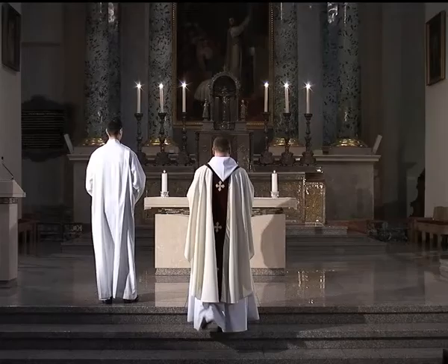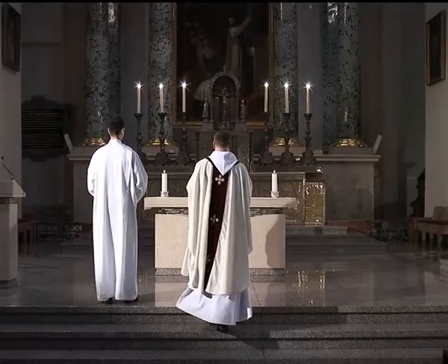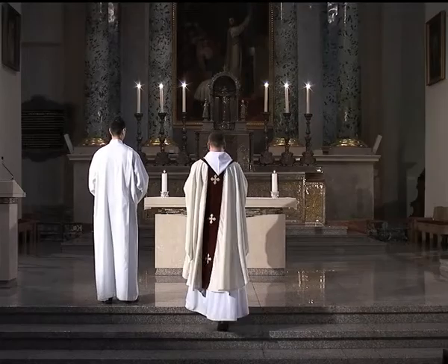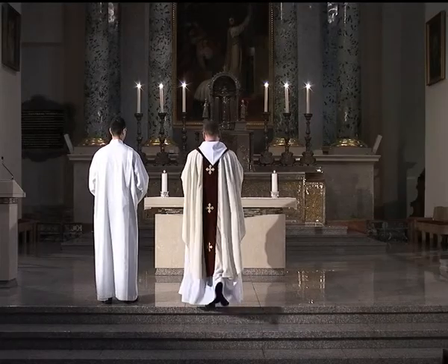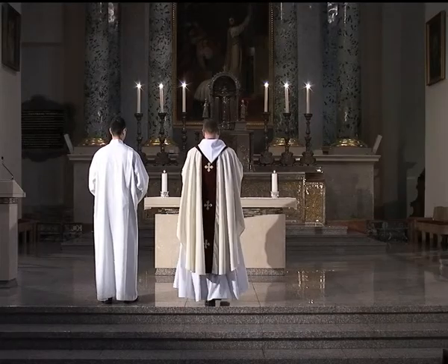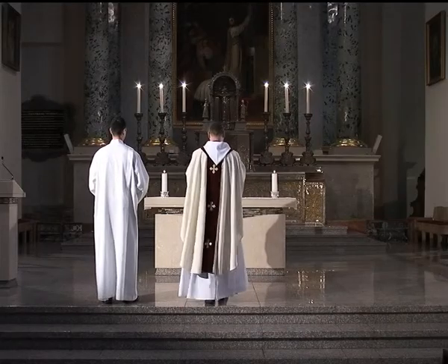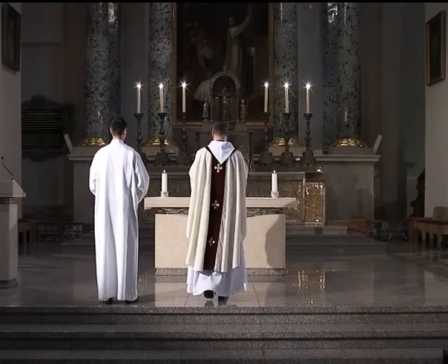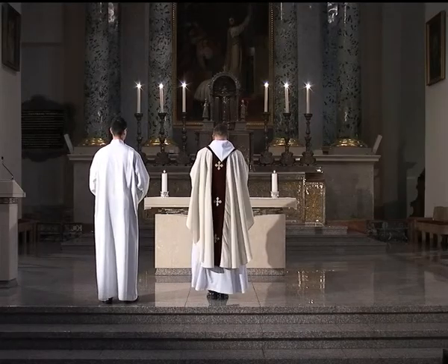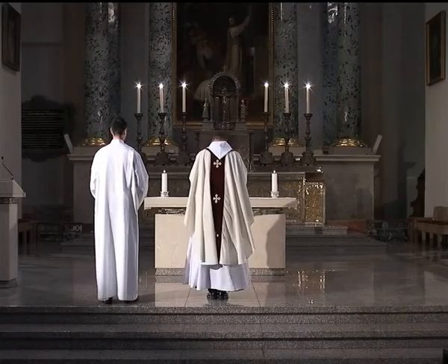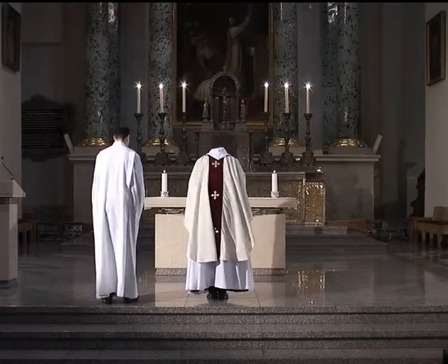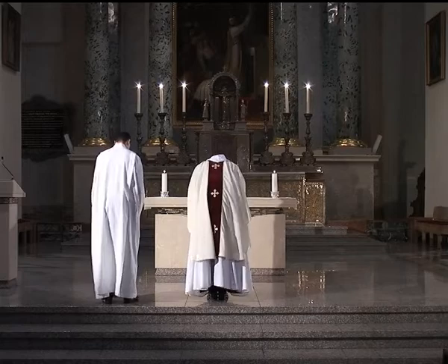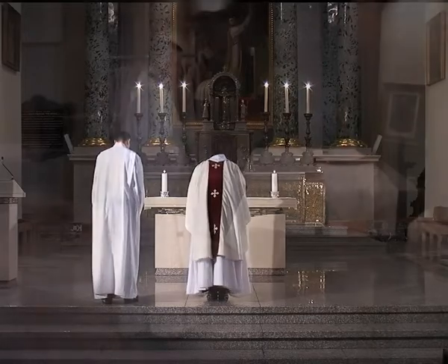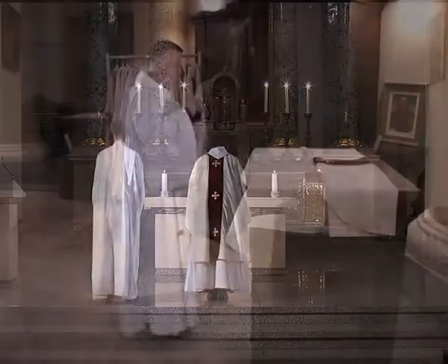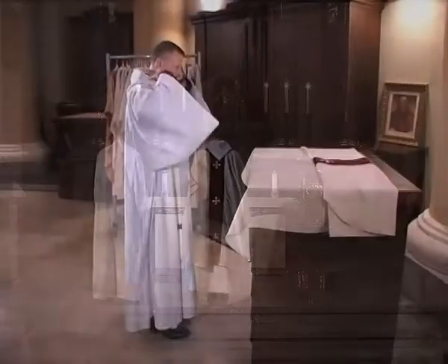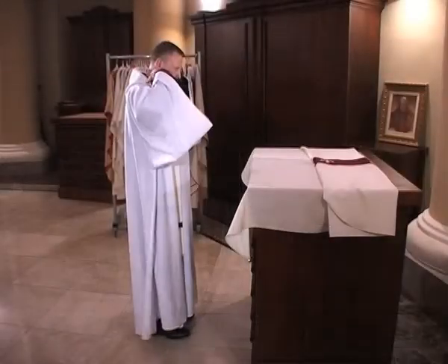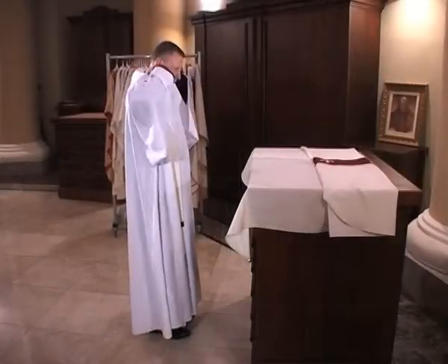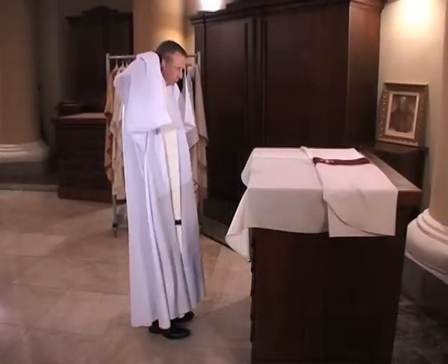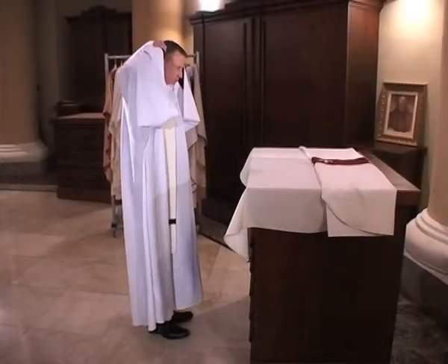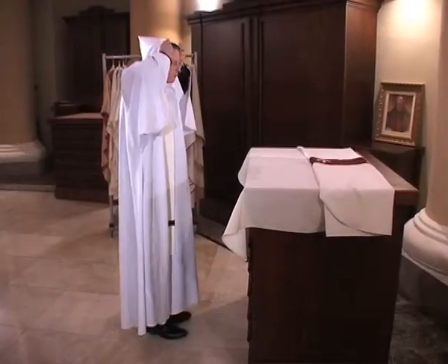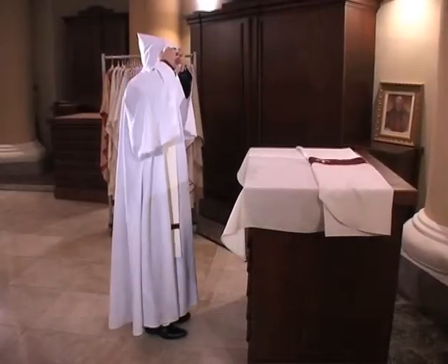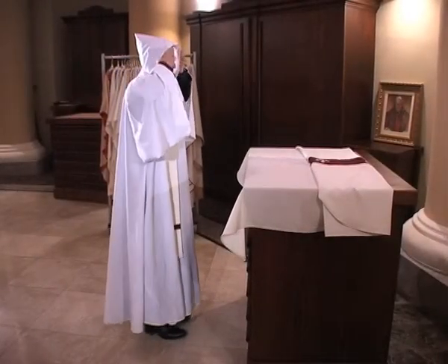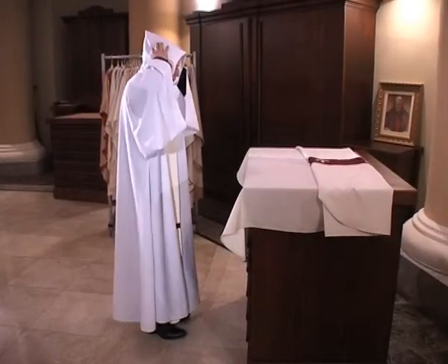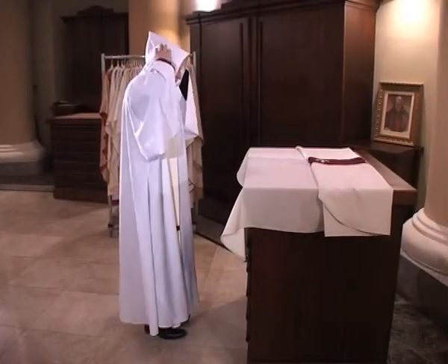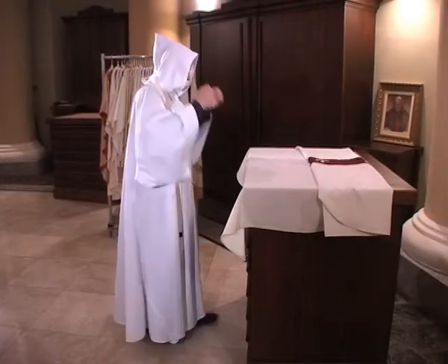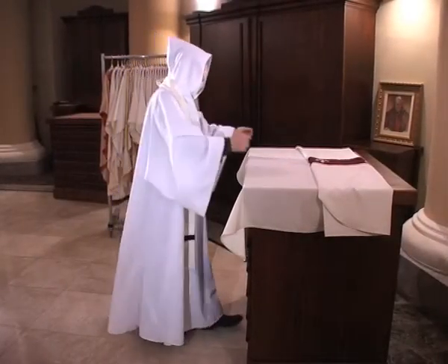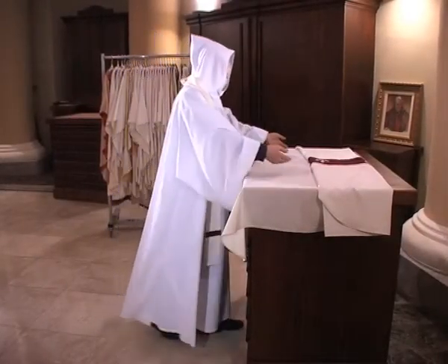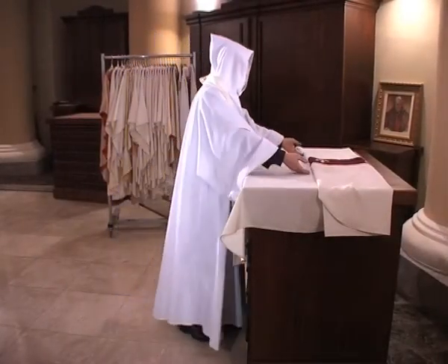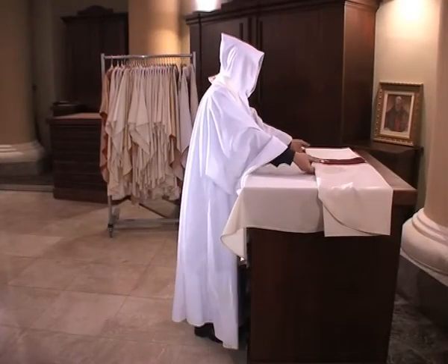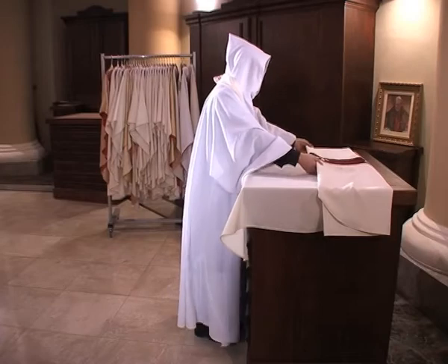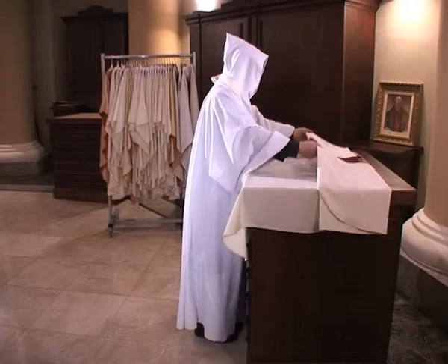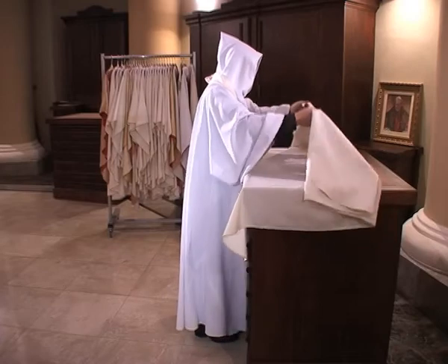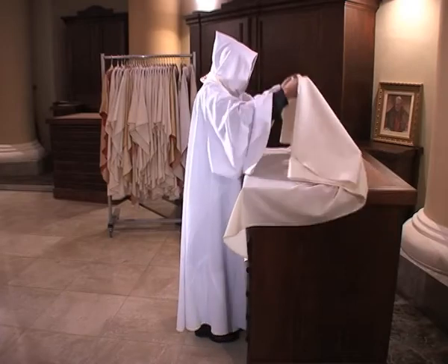The chasuble is the prime vestment worn exclusively during the Mass. It is the outermost liturgical vestment worn over a long alb and a stole.